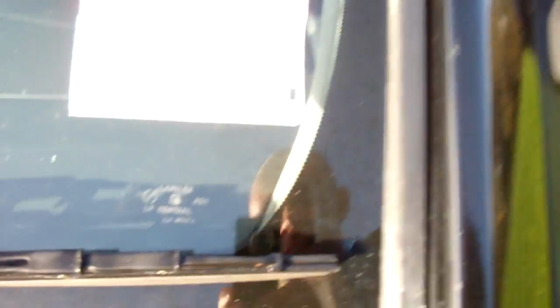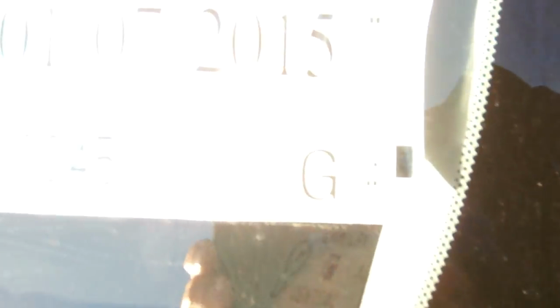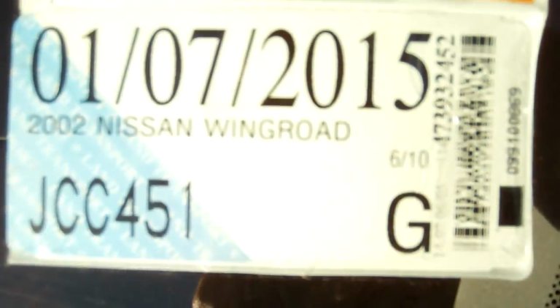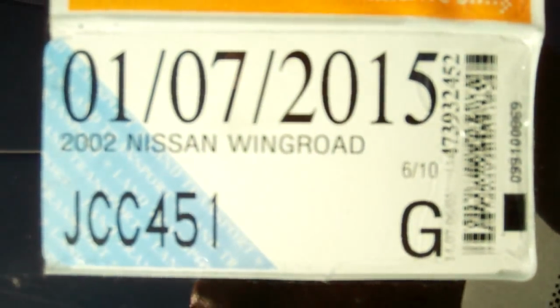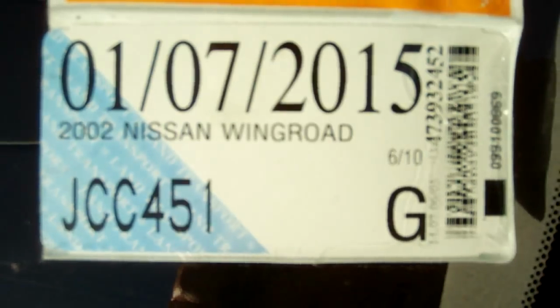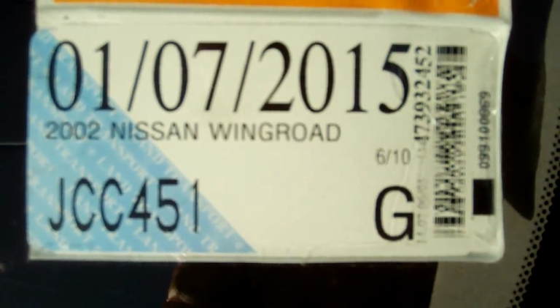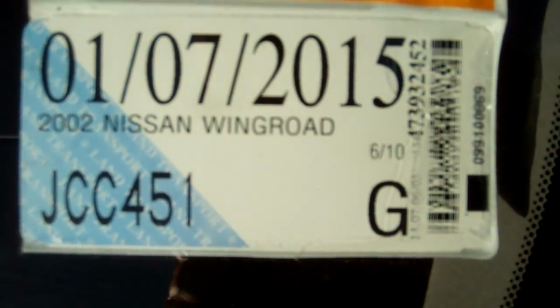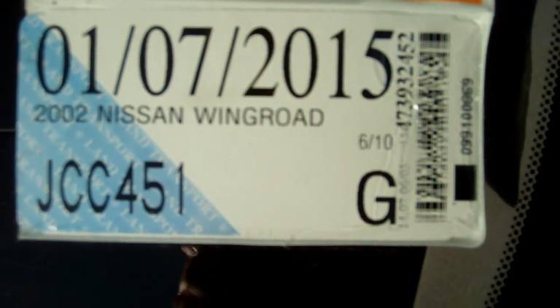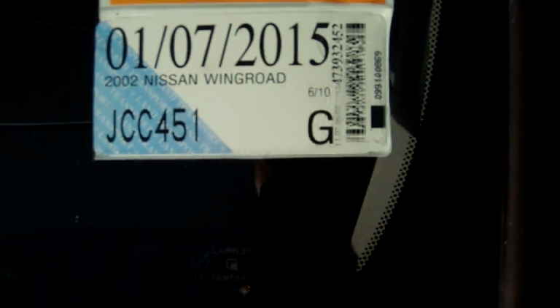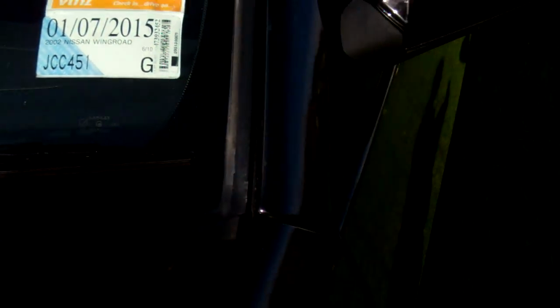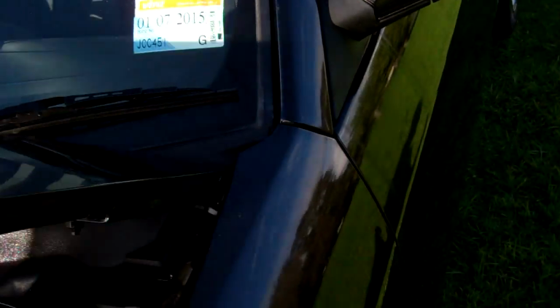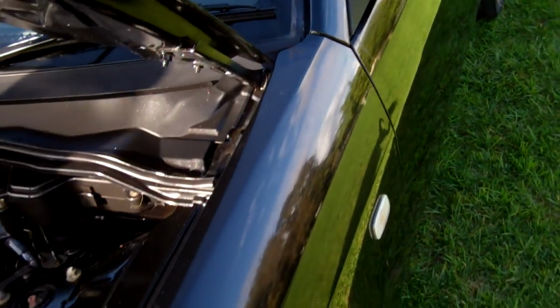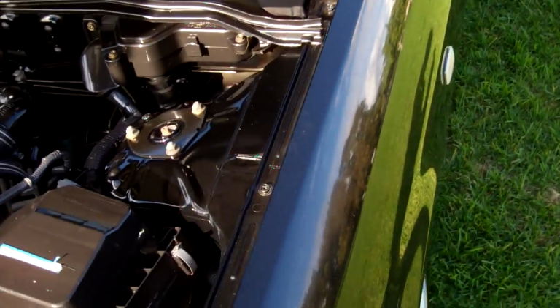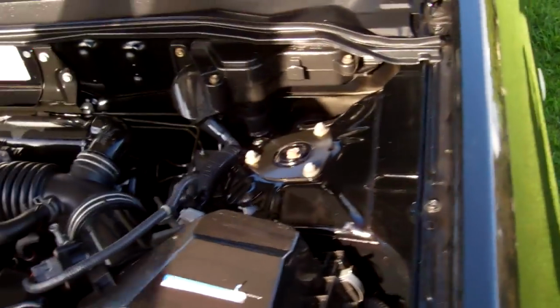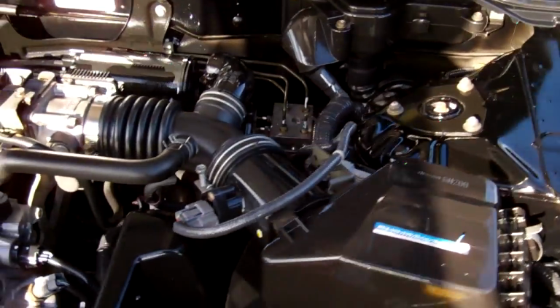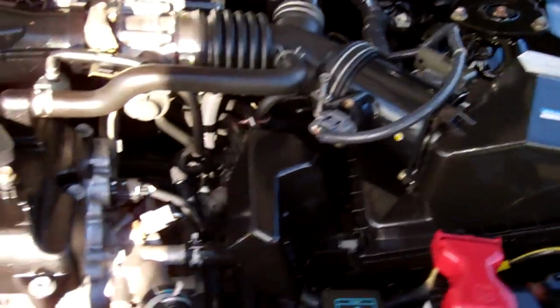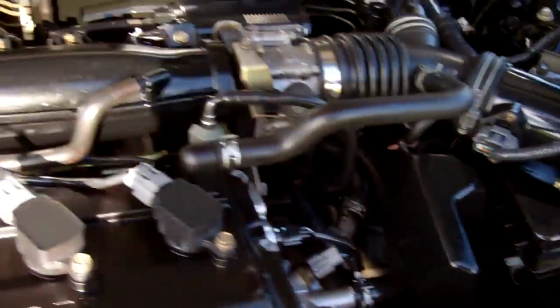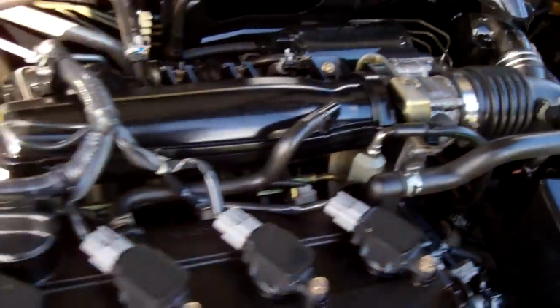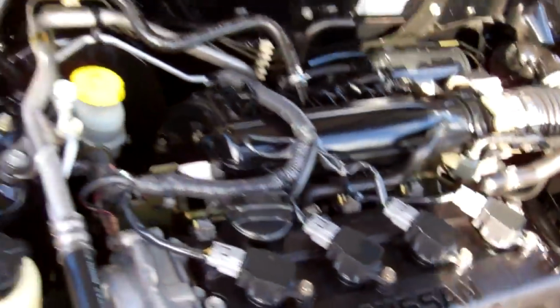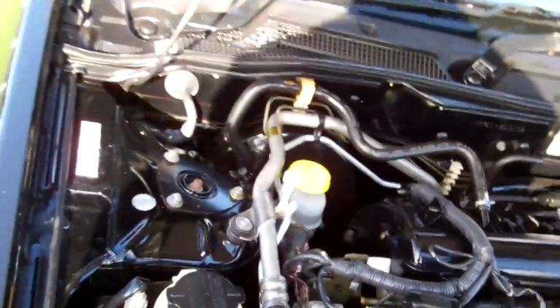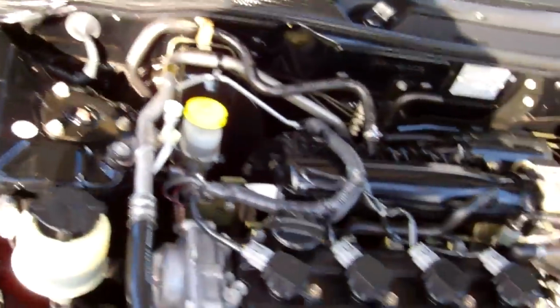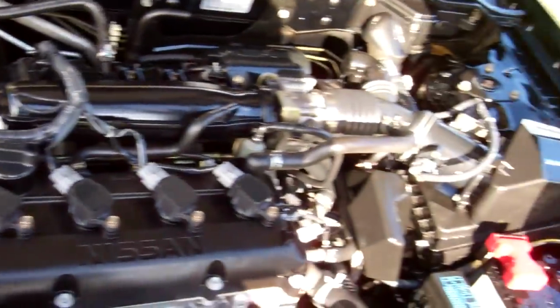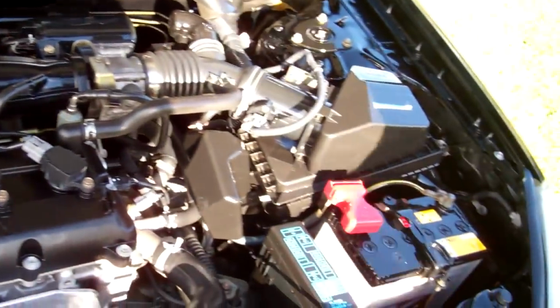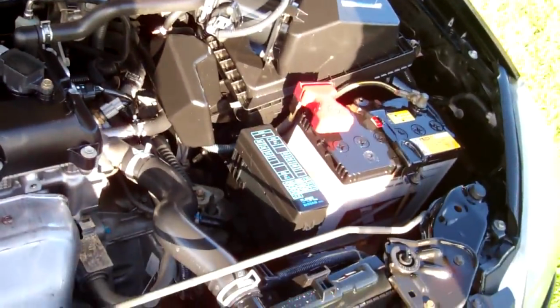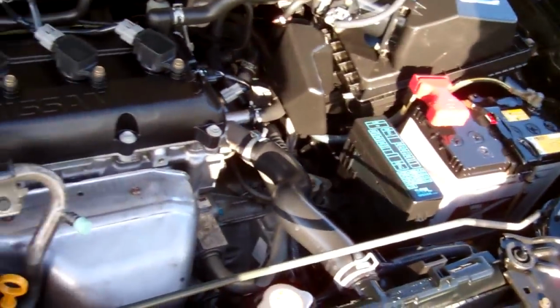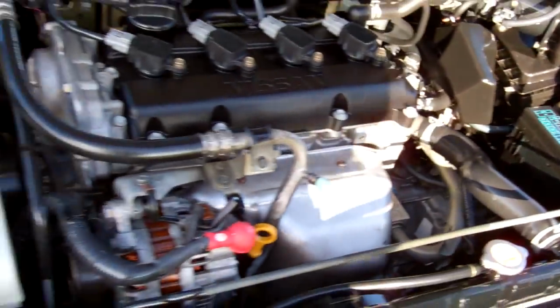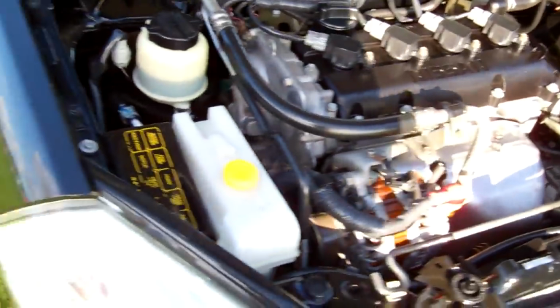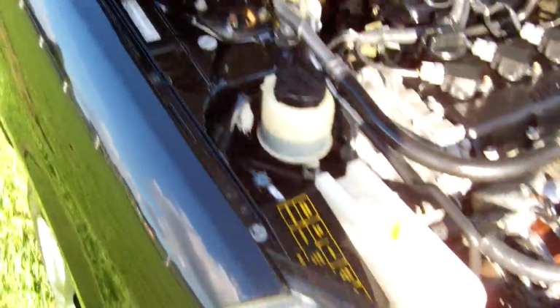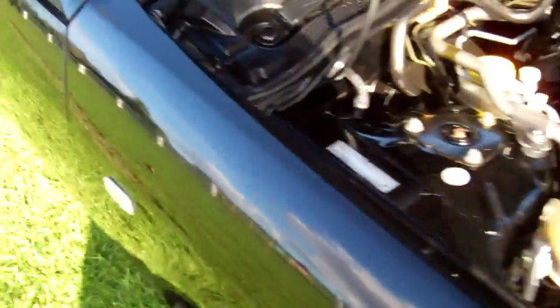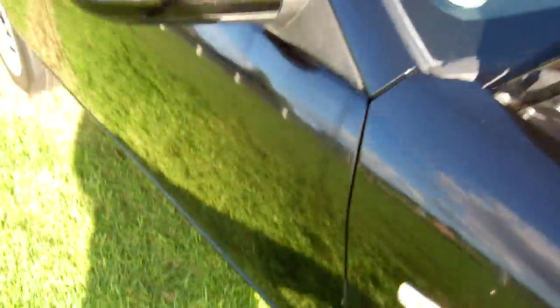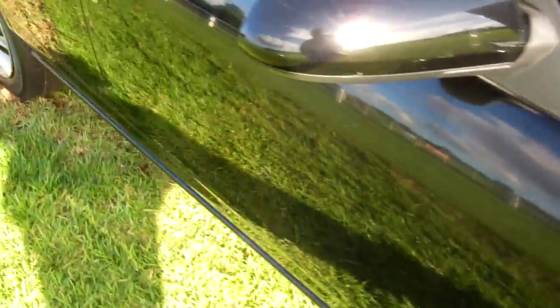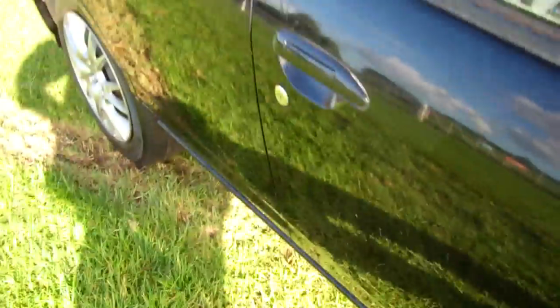You can see here, registered through to the 7th month 2015. This particular model has the 2 litre Nissan engine, so heaps of good power. Chain driven too, so no cam belts to have to worry about replacing.